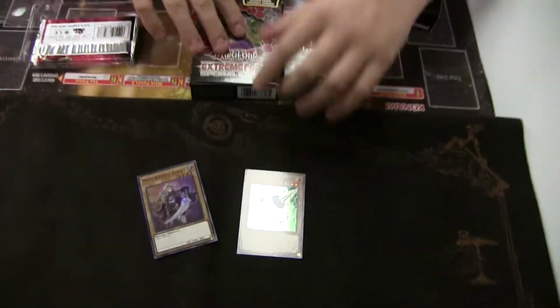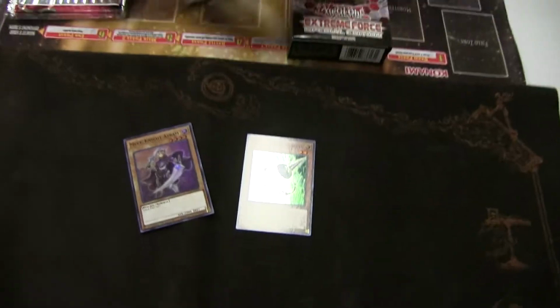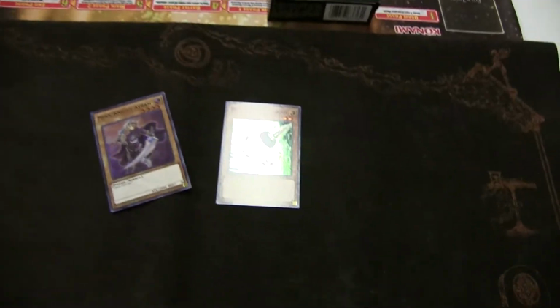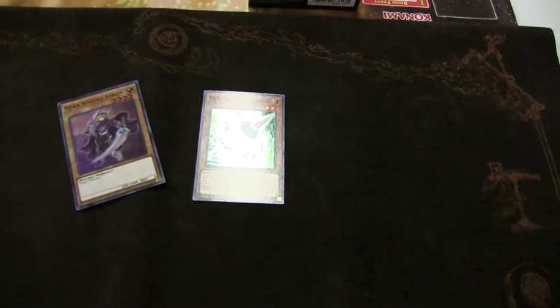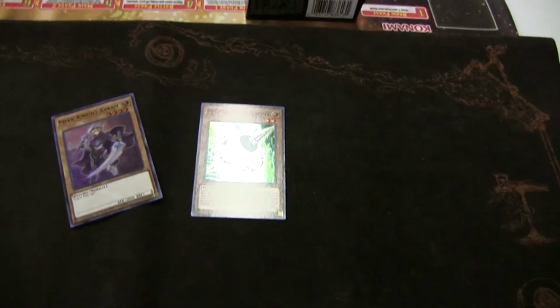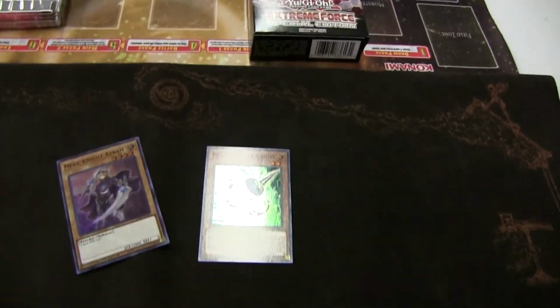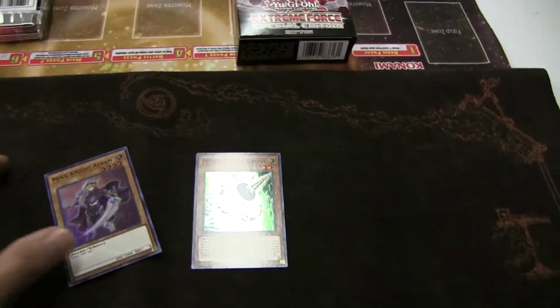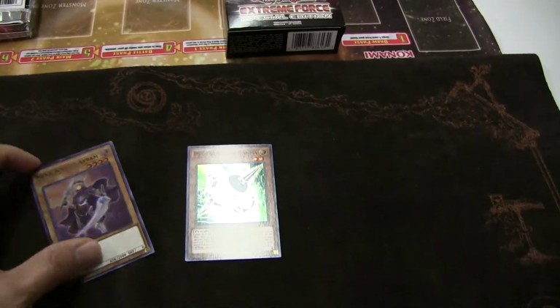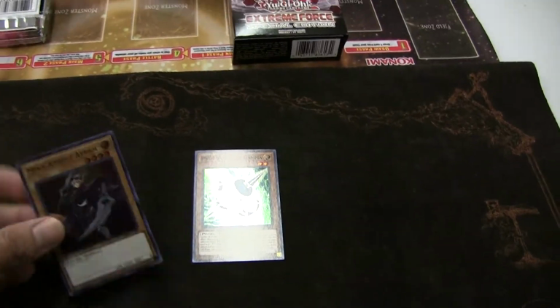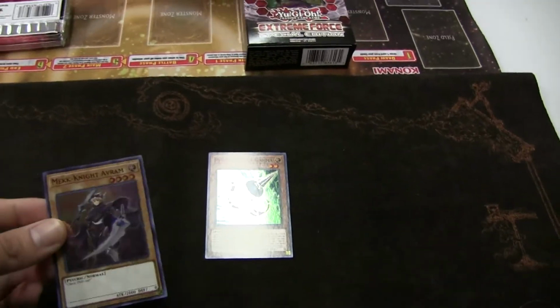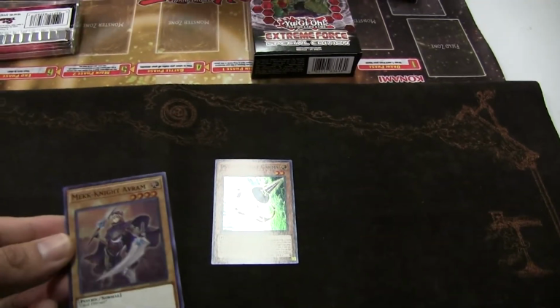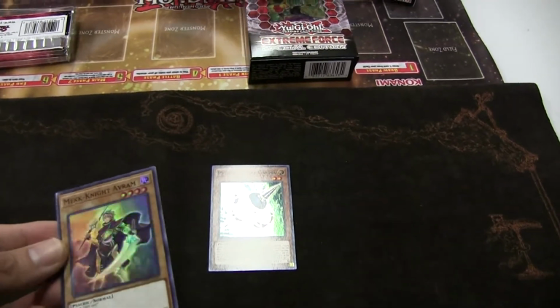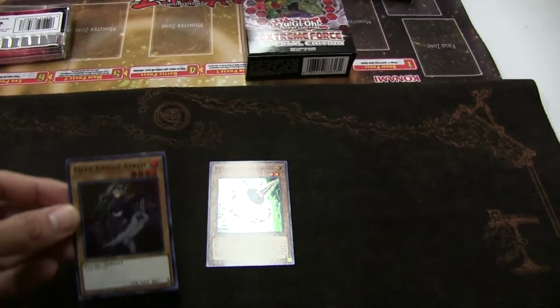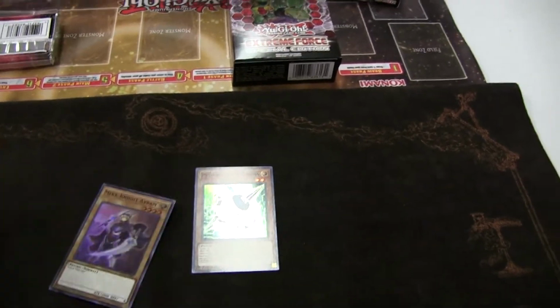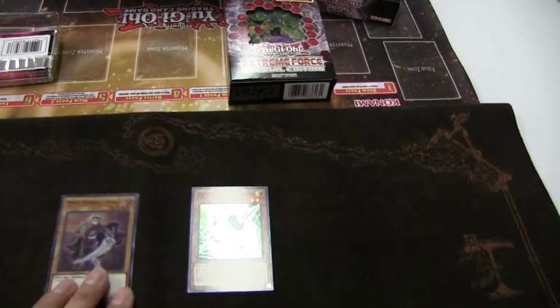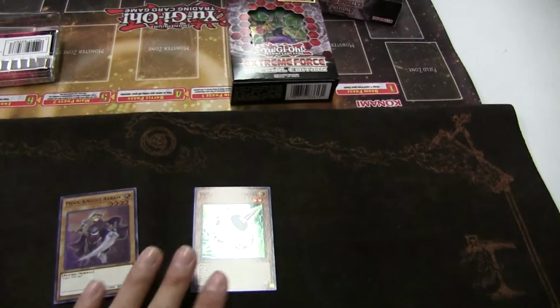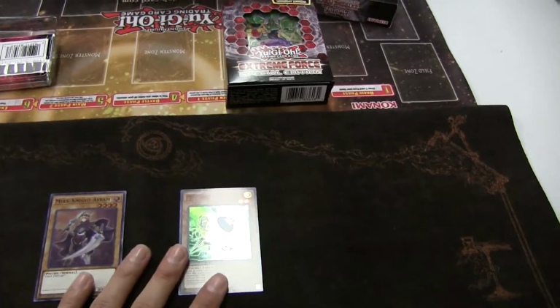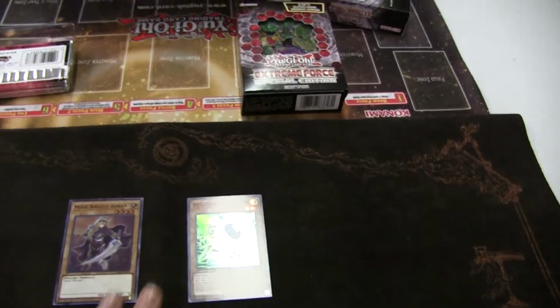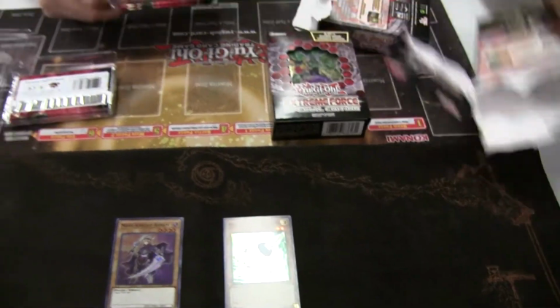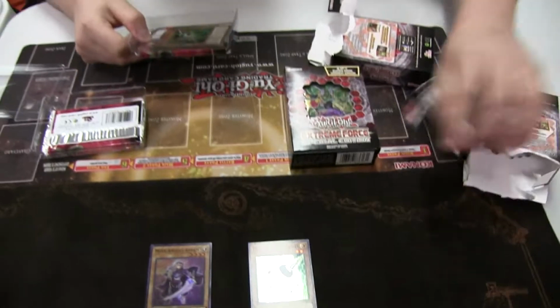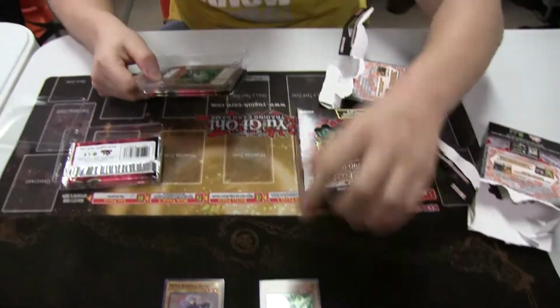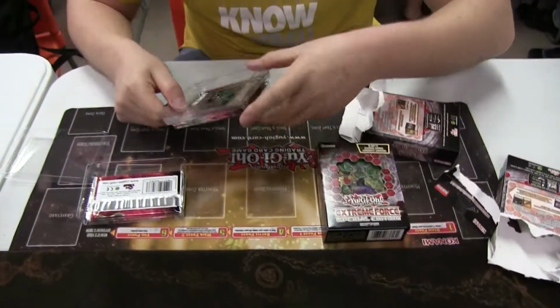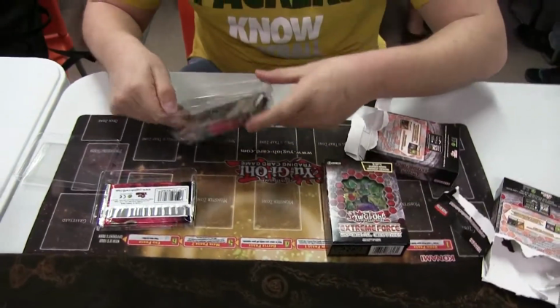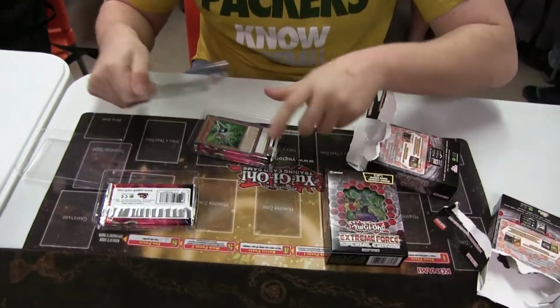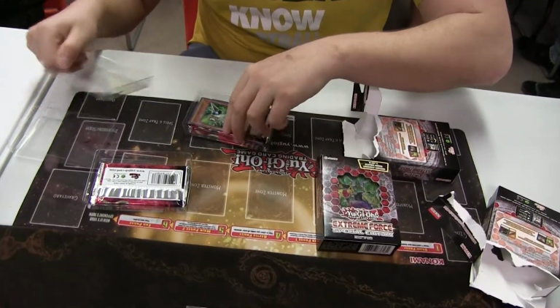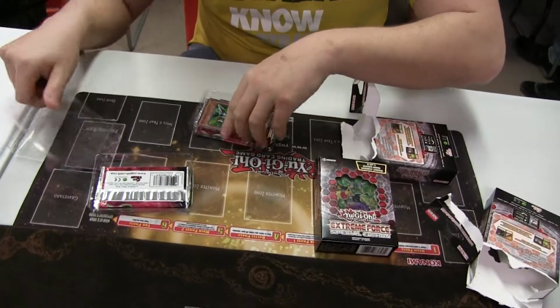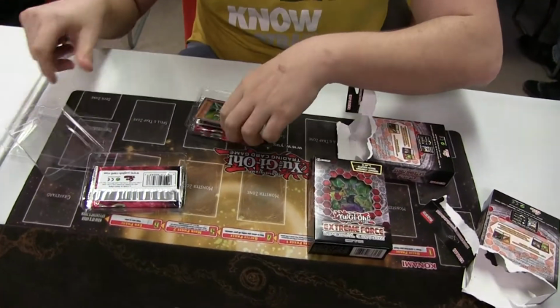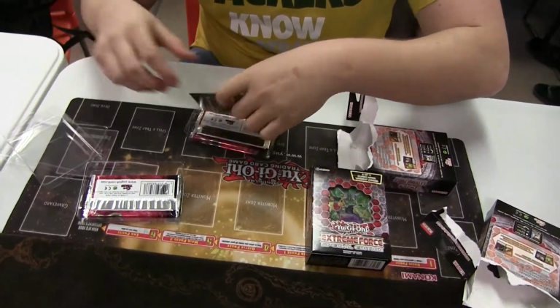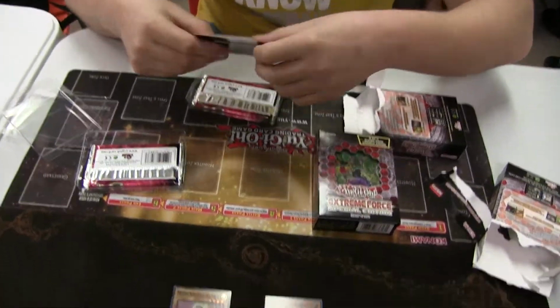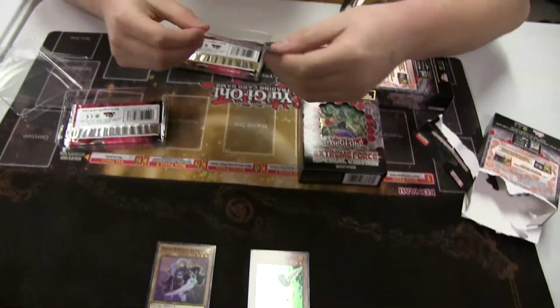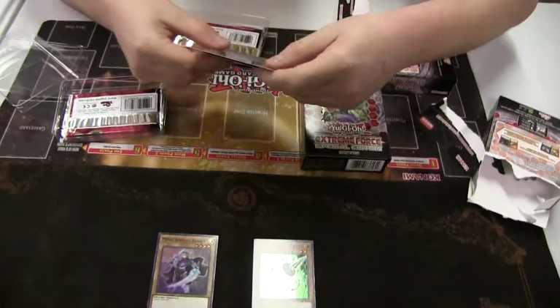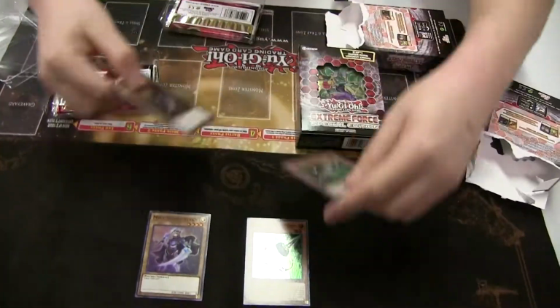Right off the bat for Special Edition we ended up getting one of the Gammas and then one of the Mecha Knight Avalon. I think the boxes either have a Gamma or a Cypher. Oh man, another Gamma.